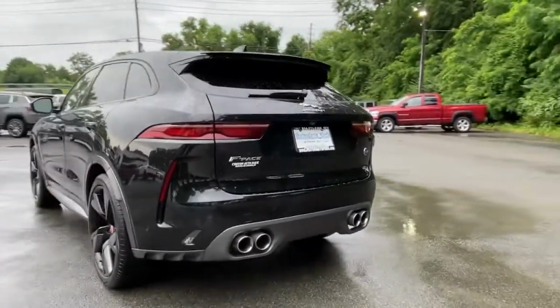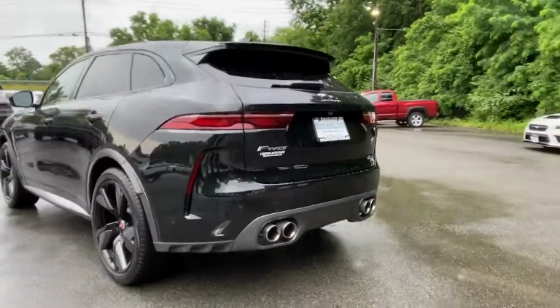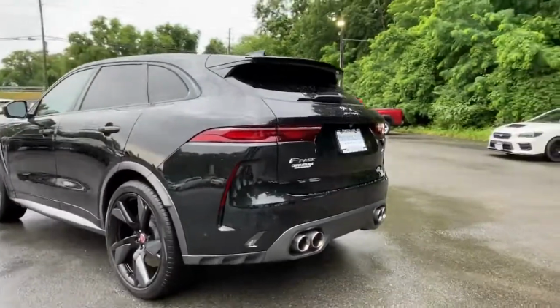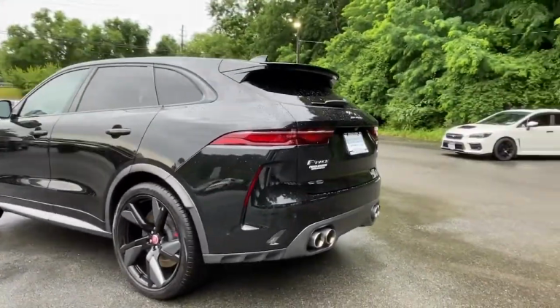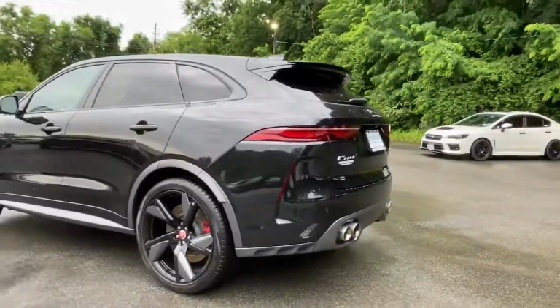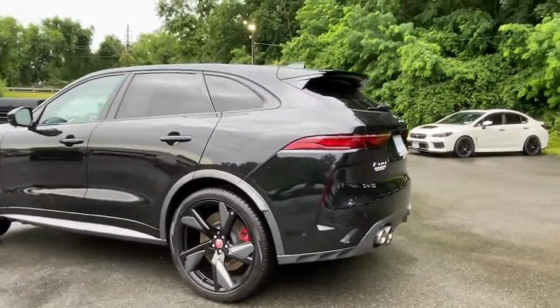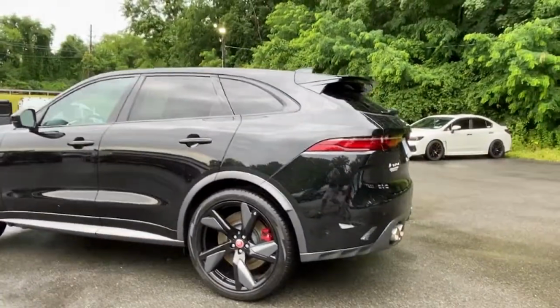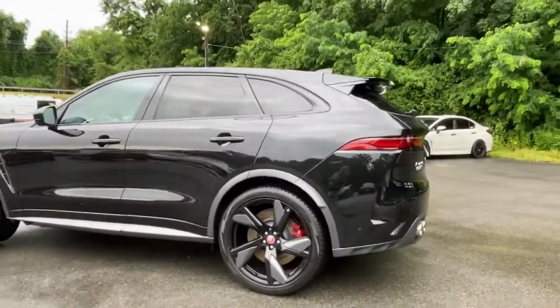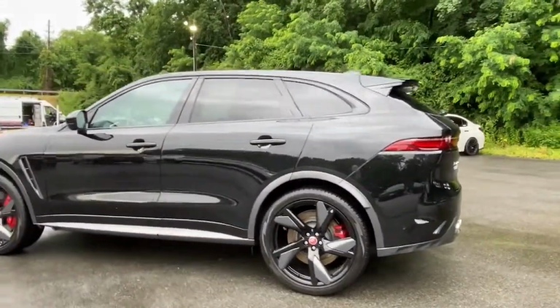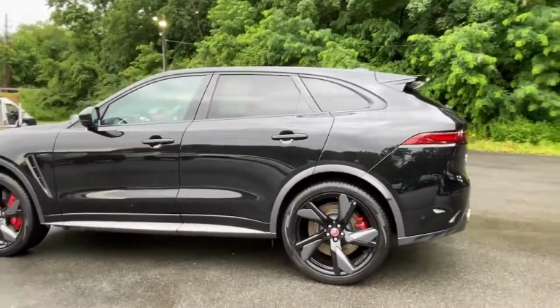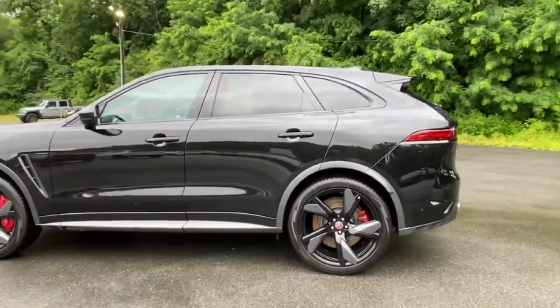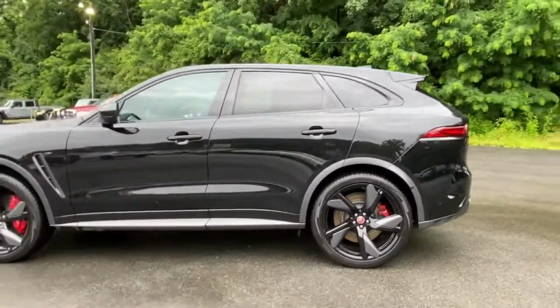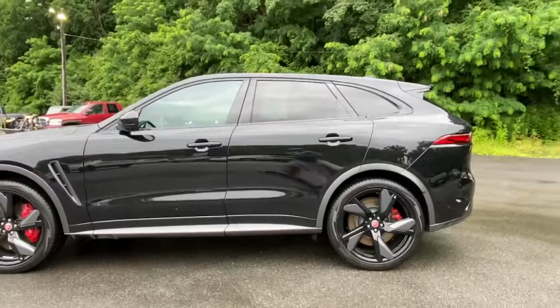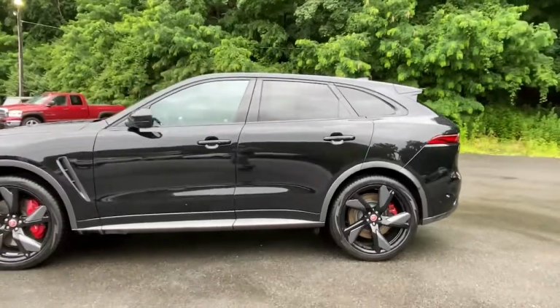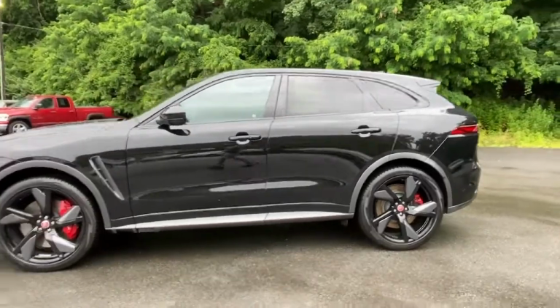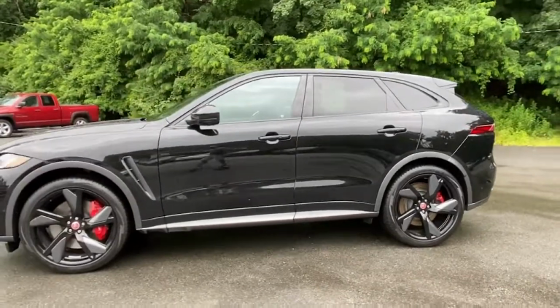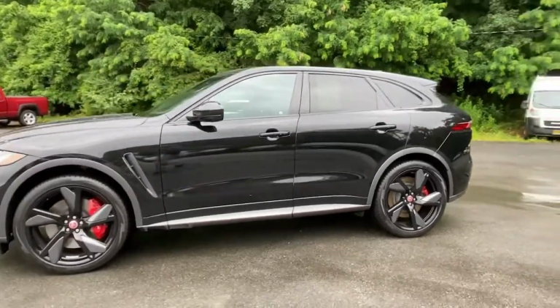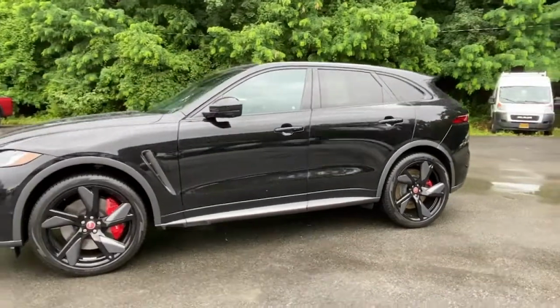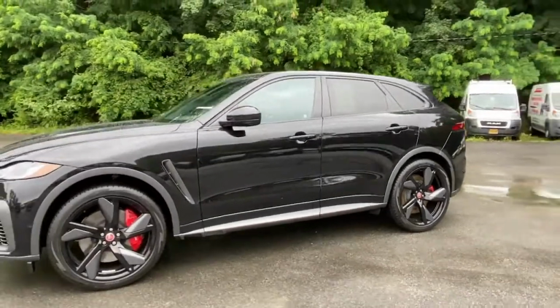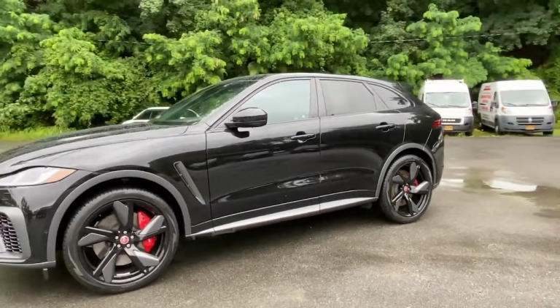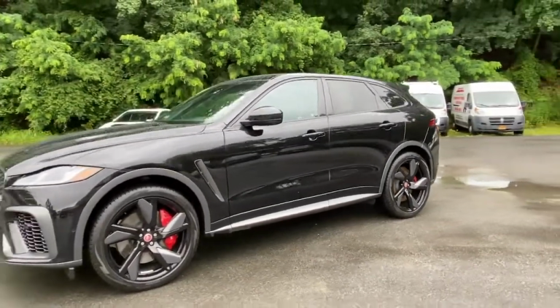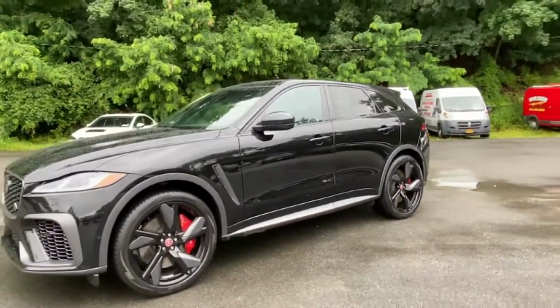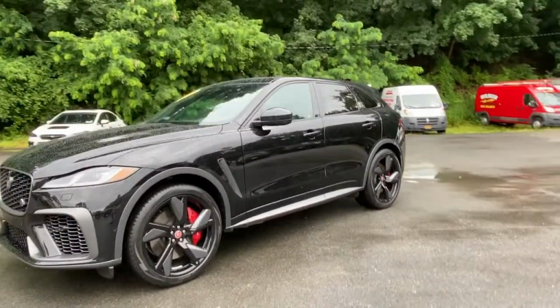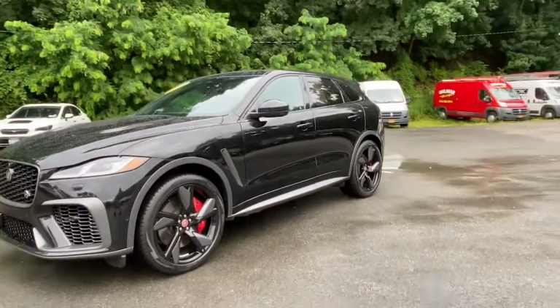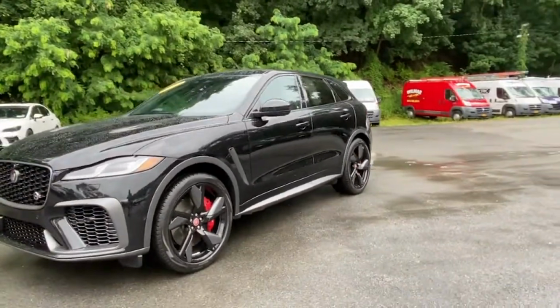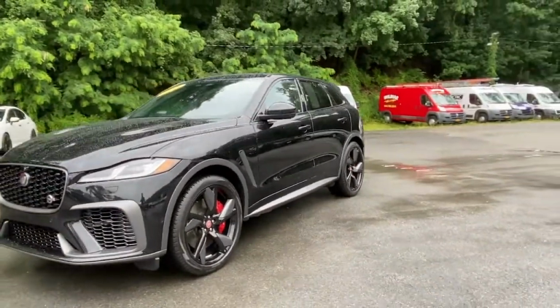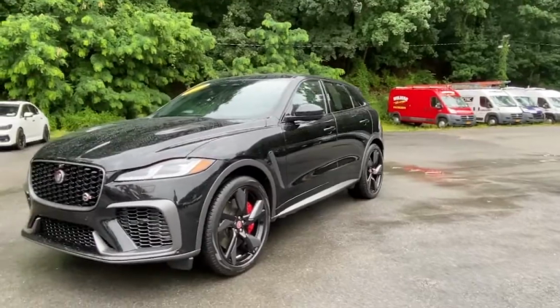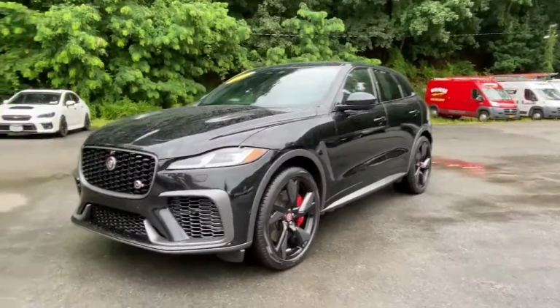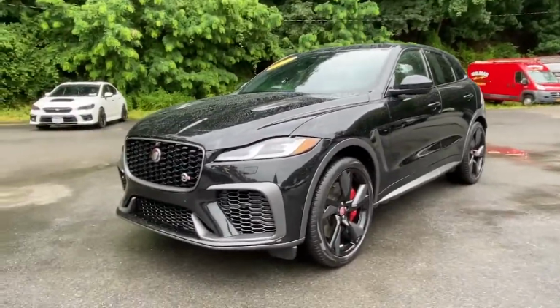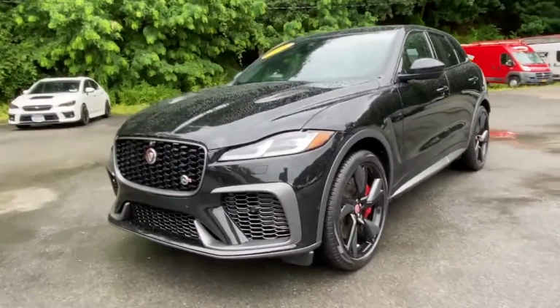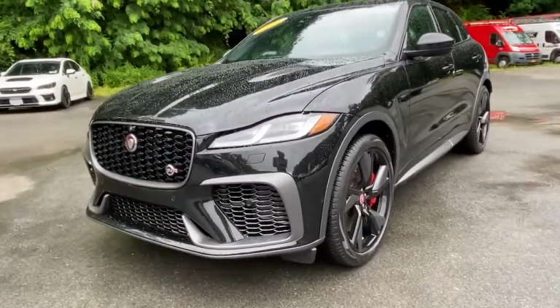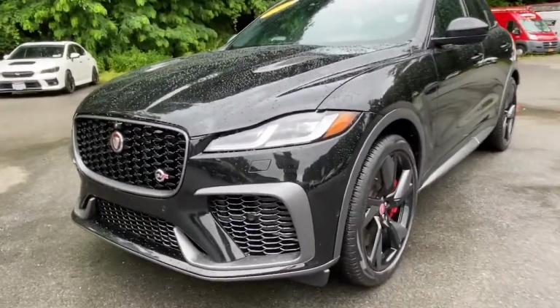All-wheel drive capability, driver assist safety features, flexible interior space, sensuous lines, and a thrilling drive are yours in this midsize luxury crossover with distinctive motorsport DNA.